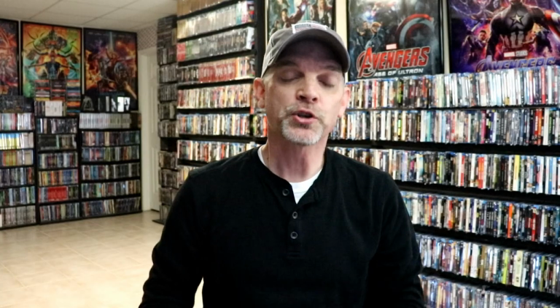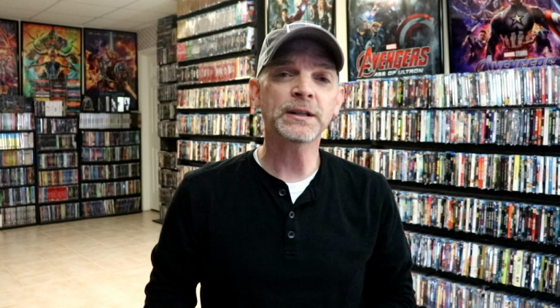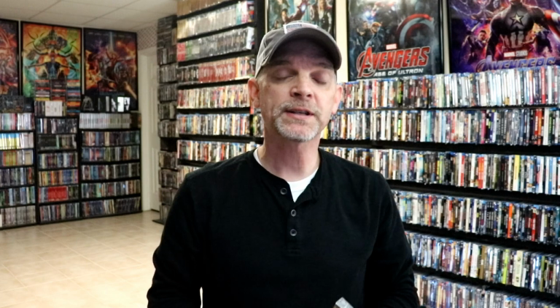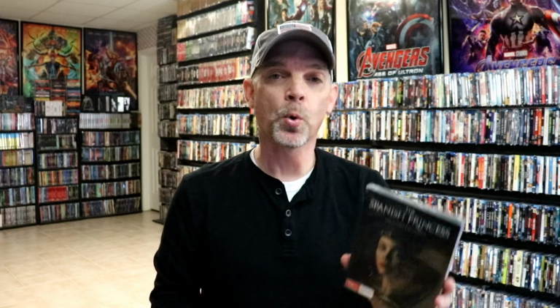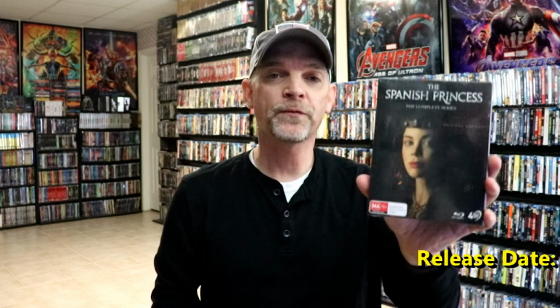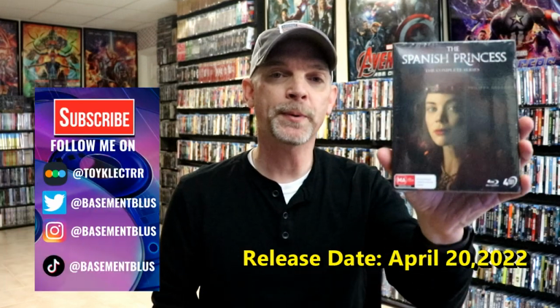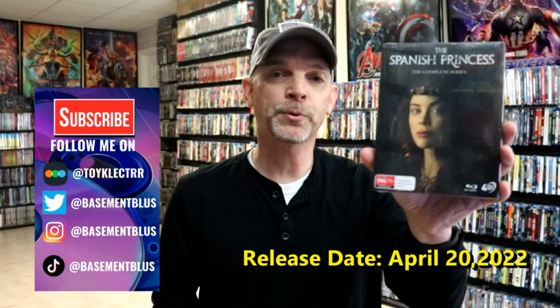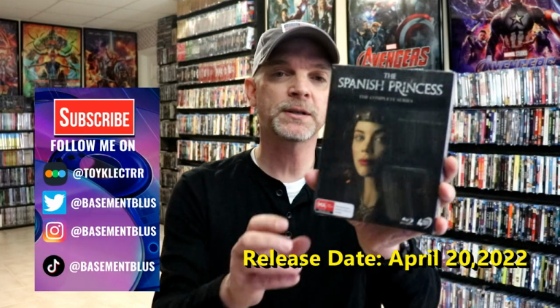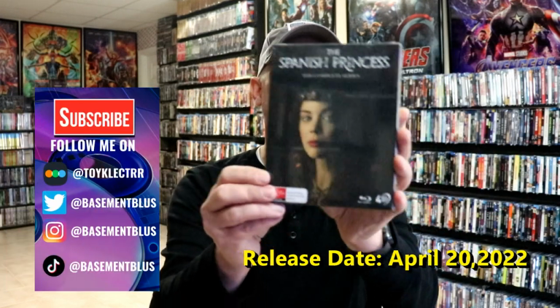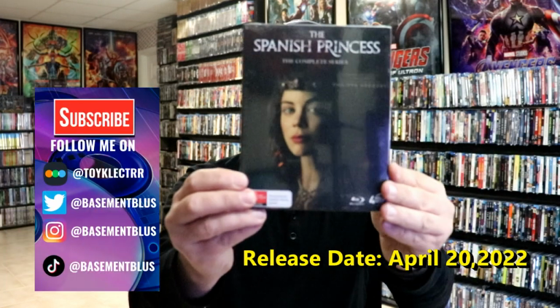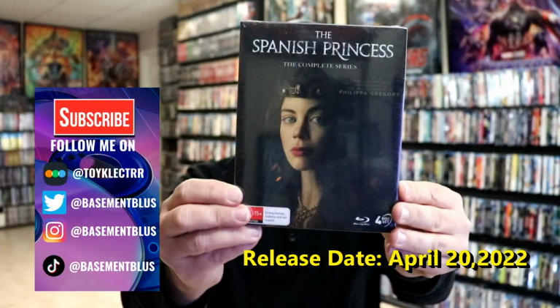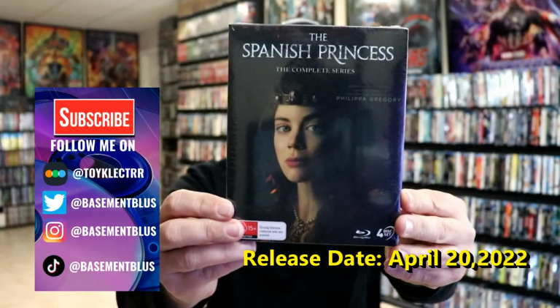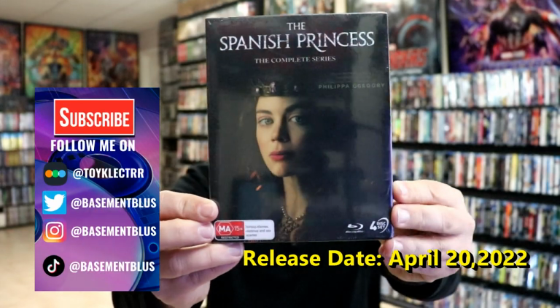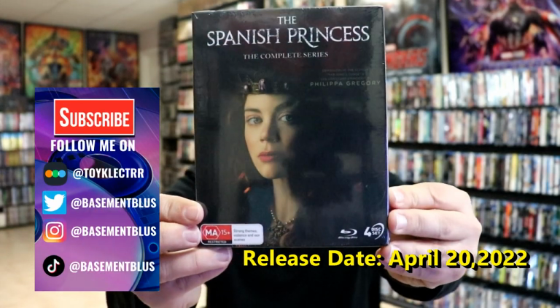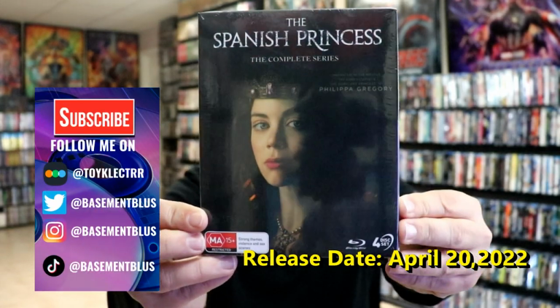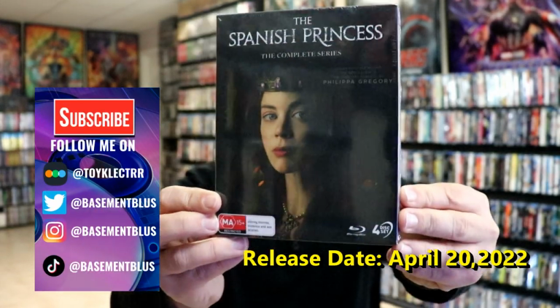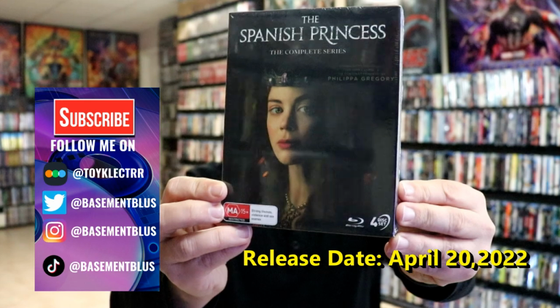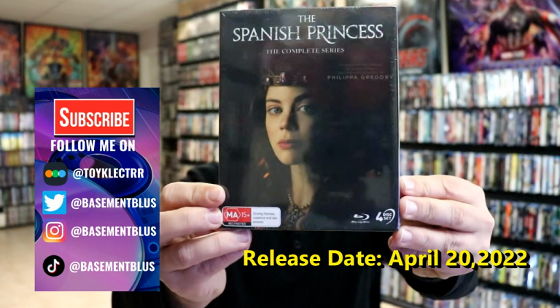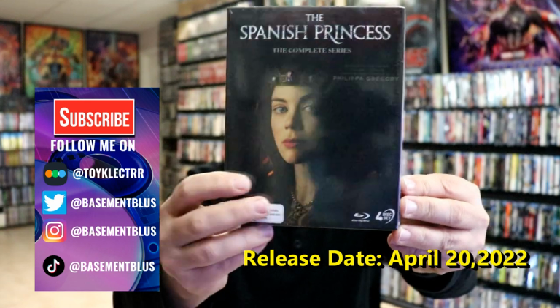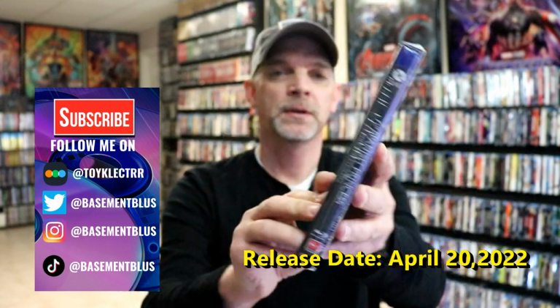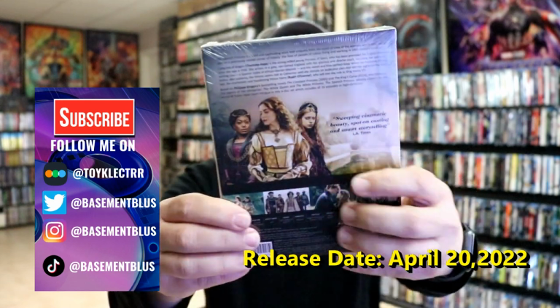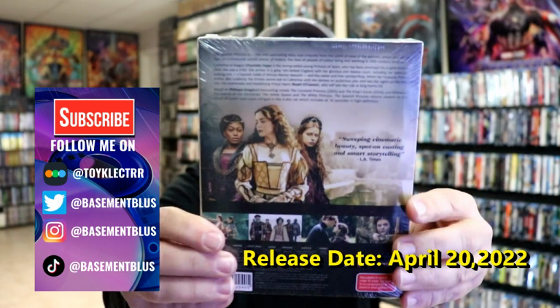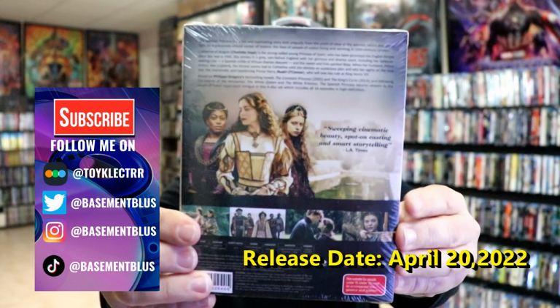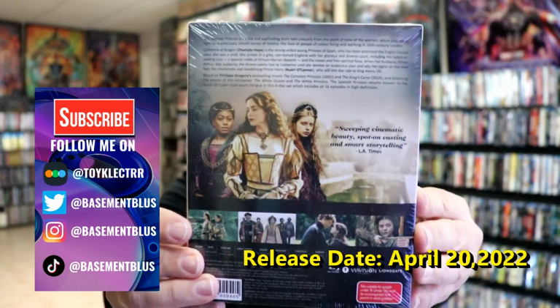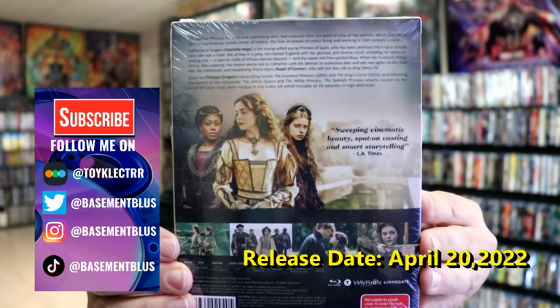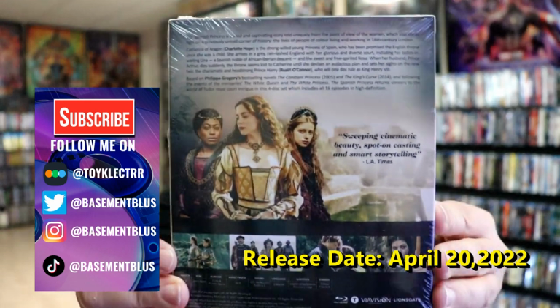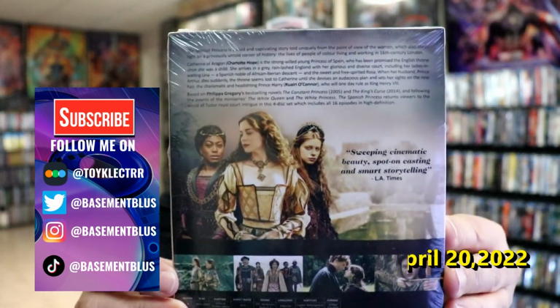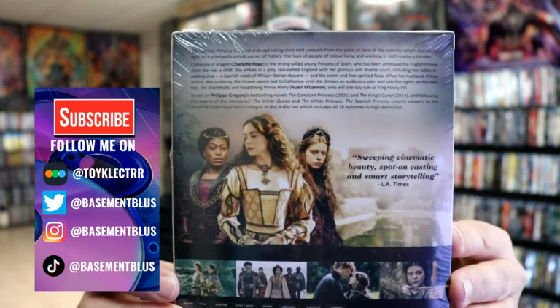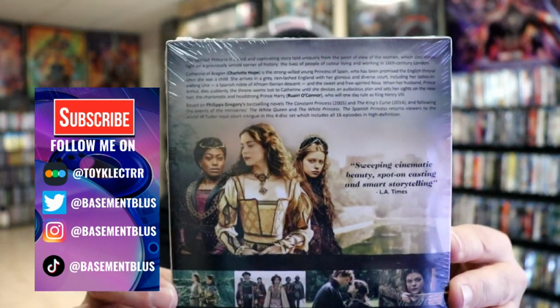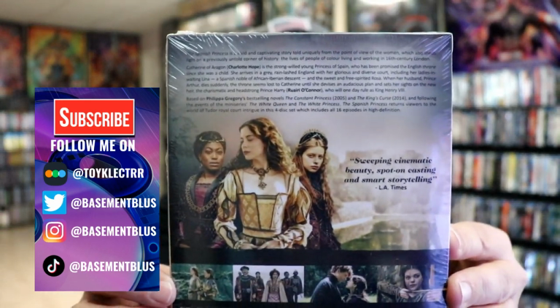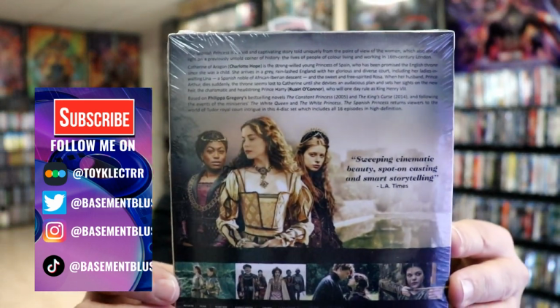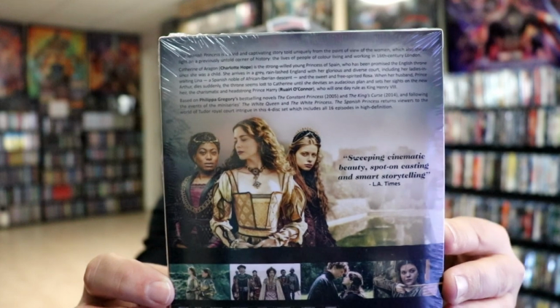I recently received my order for the Spanish Princess. This is the Complete Series from VIAVISION. Here's the front and here's the back. If you'd like to read up on it, you can go ahead and pause and do so.